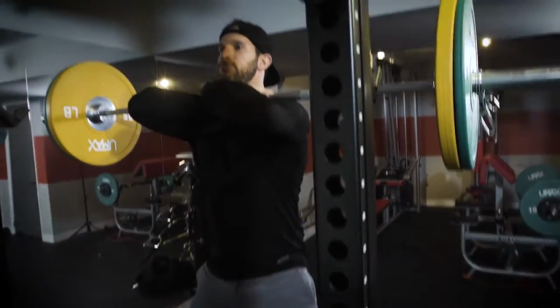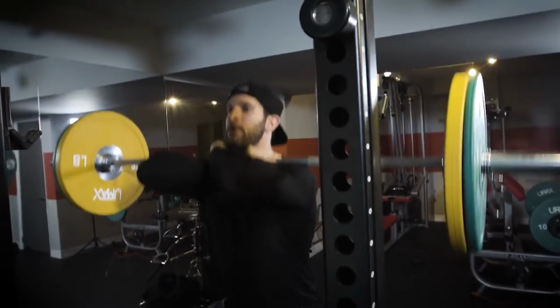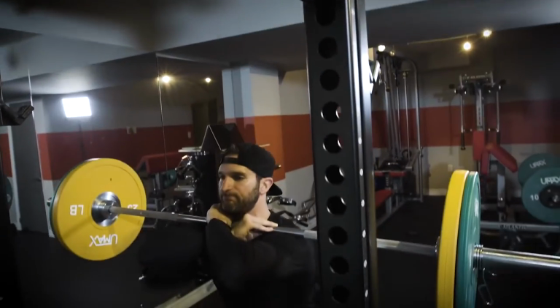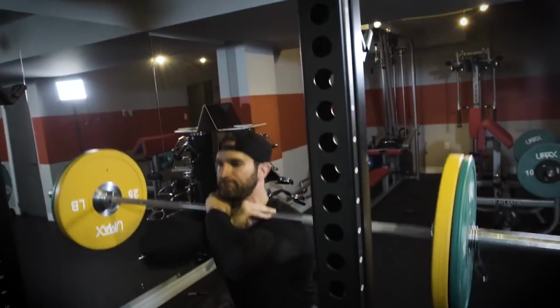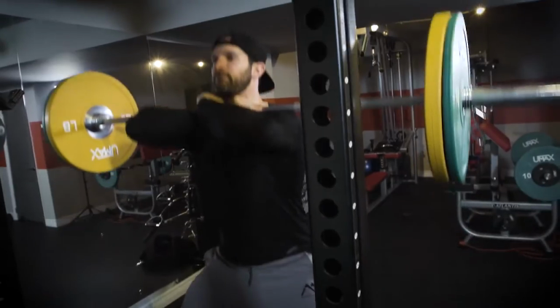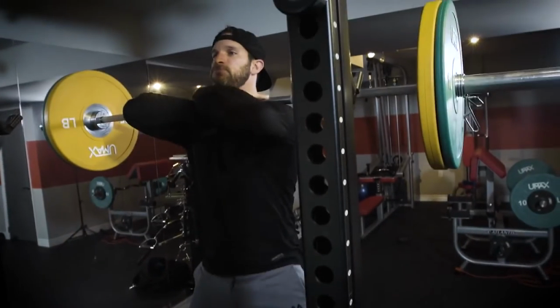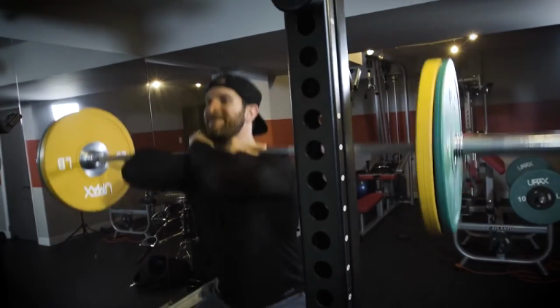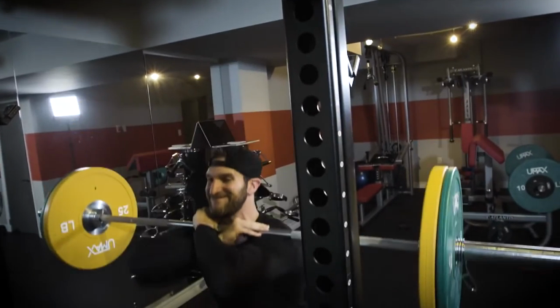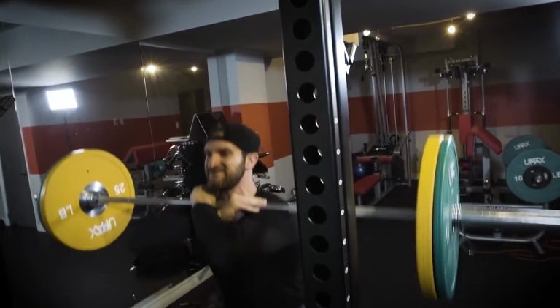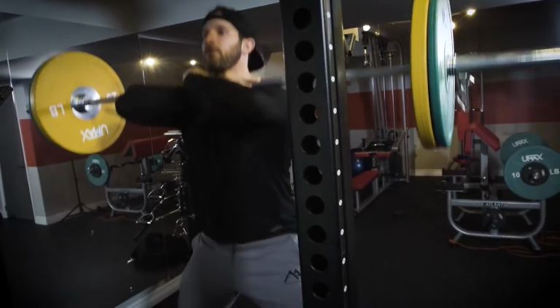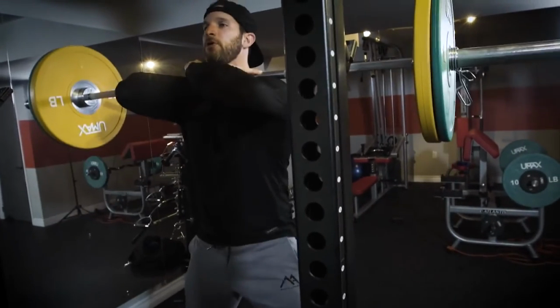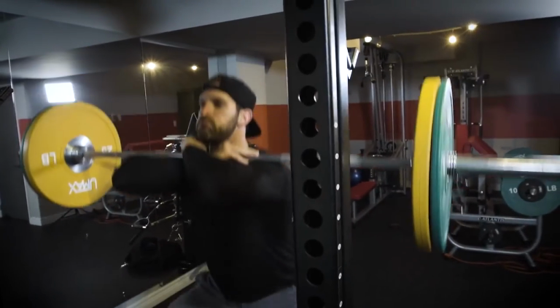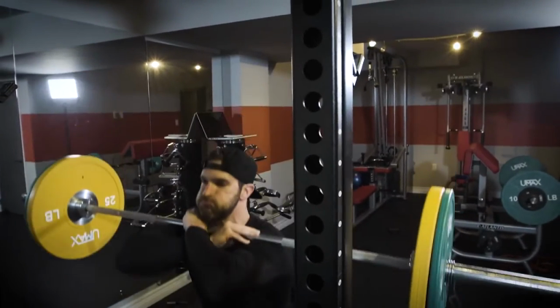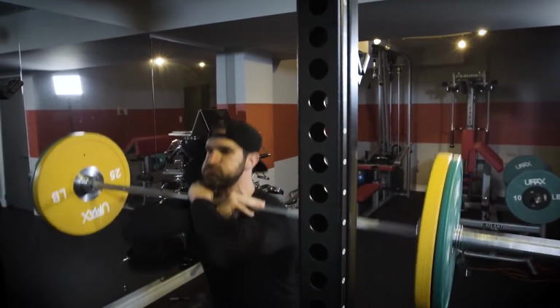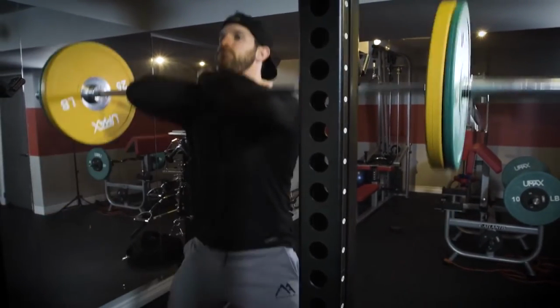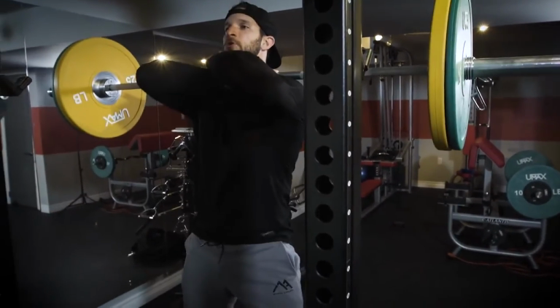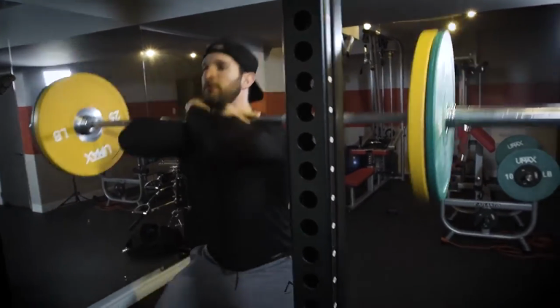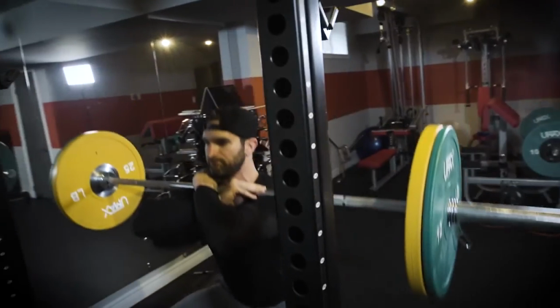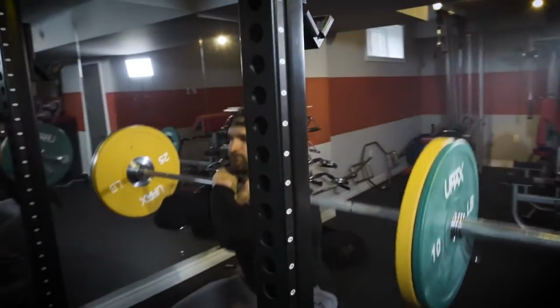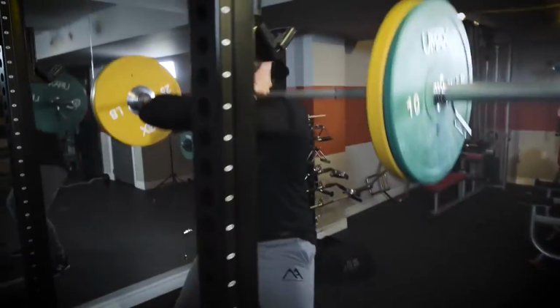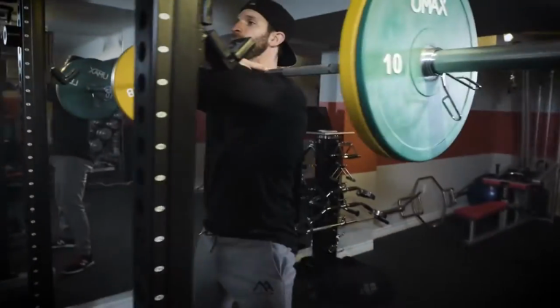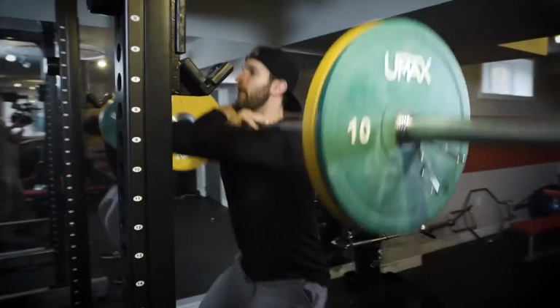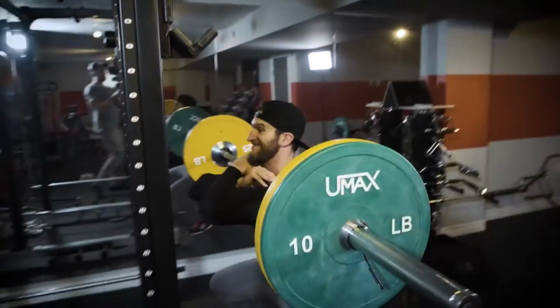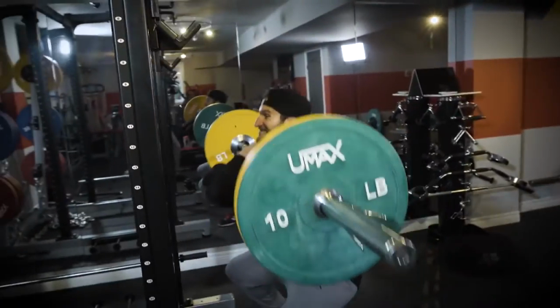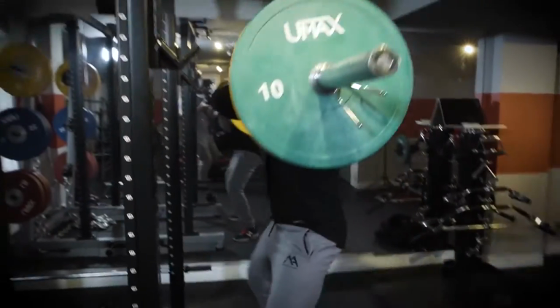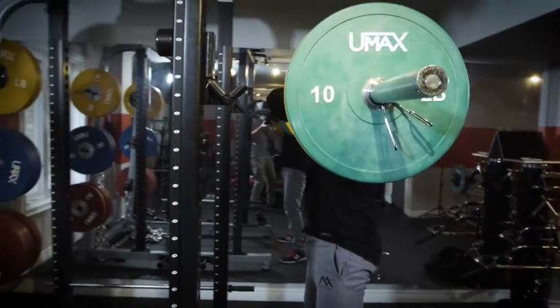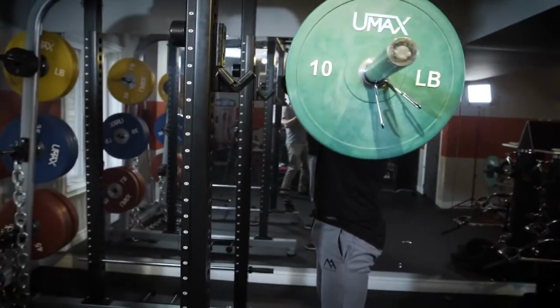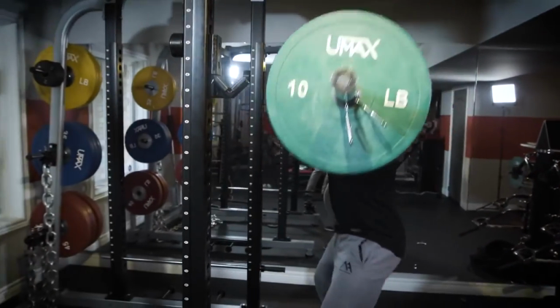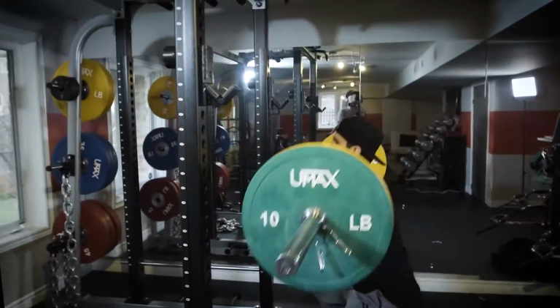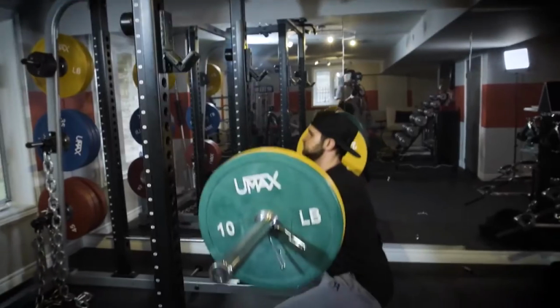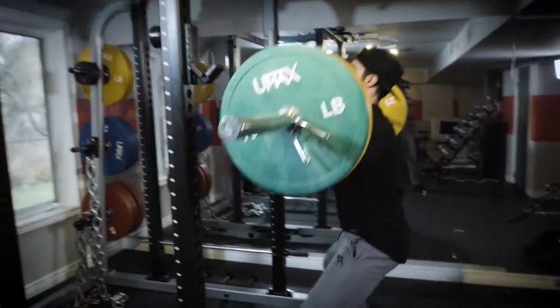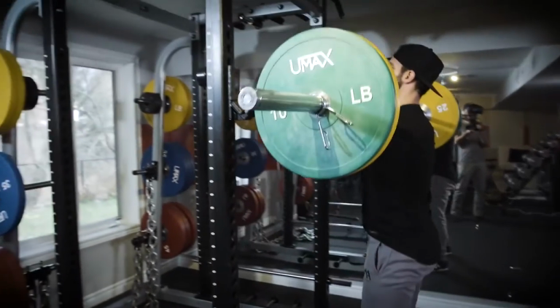Exercise number two is front squat. If you have the flexibility, you want to put this onto your shoulders without re-racking it, but I just don't have the flexibility to do that. Front squat here for seven reps.